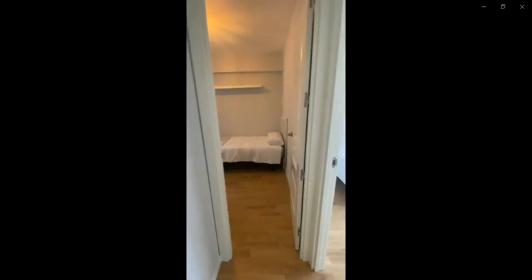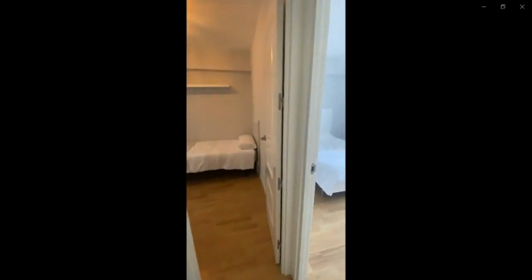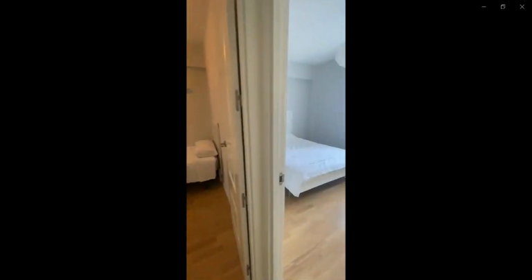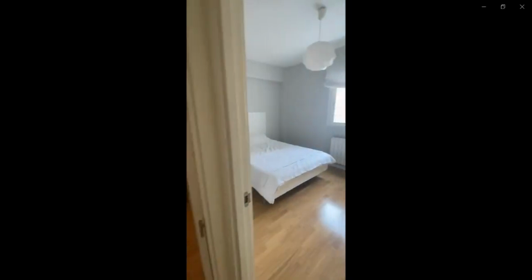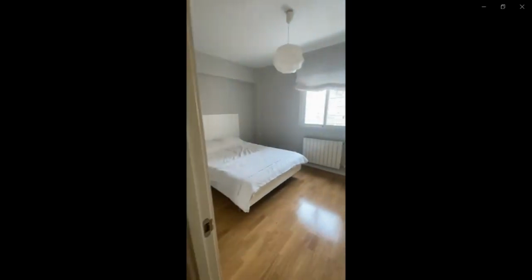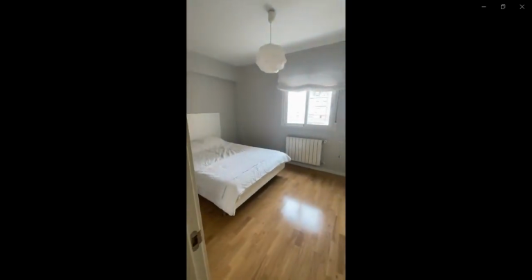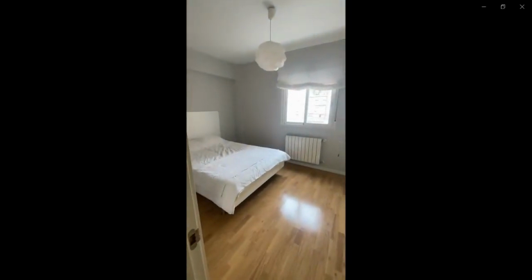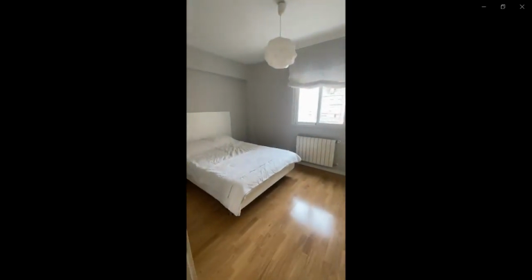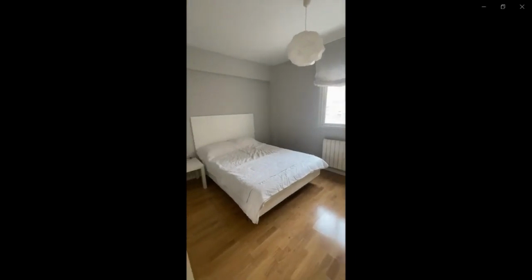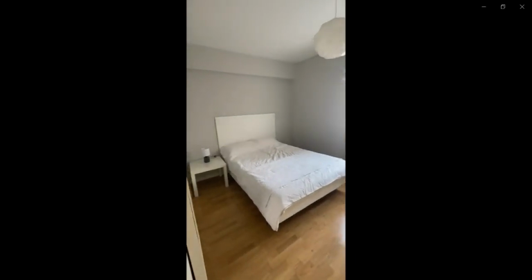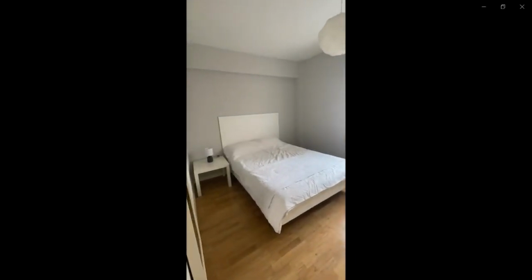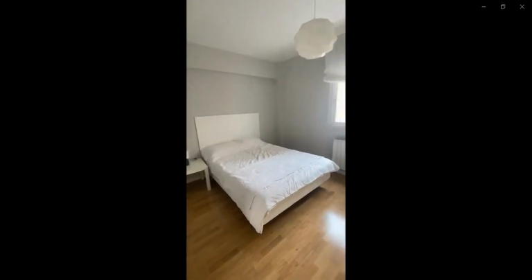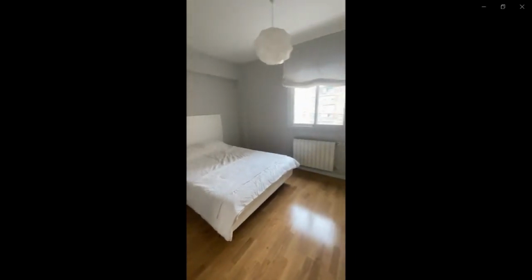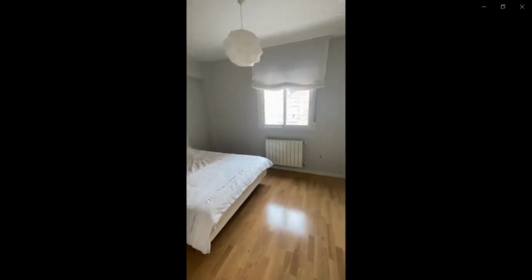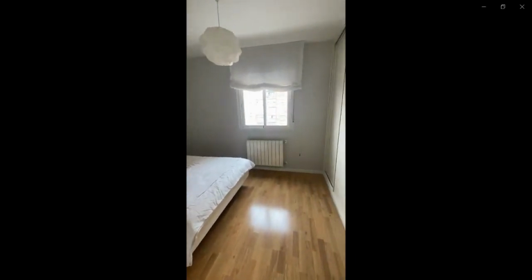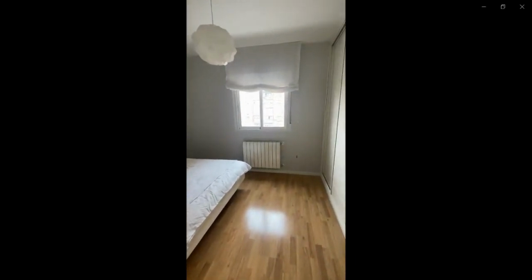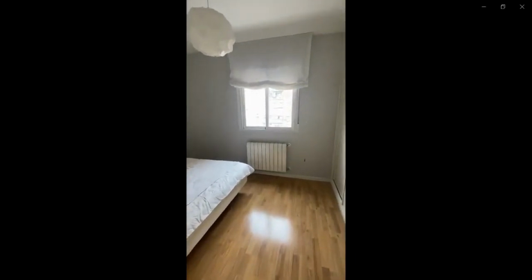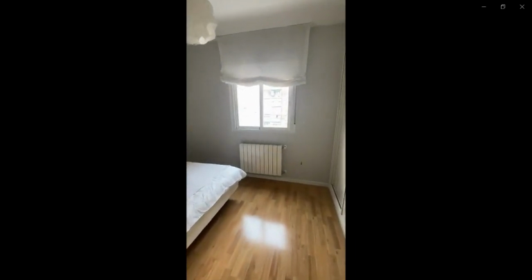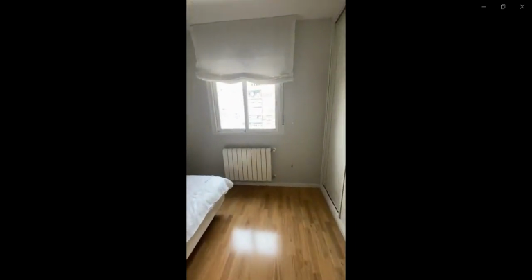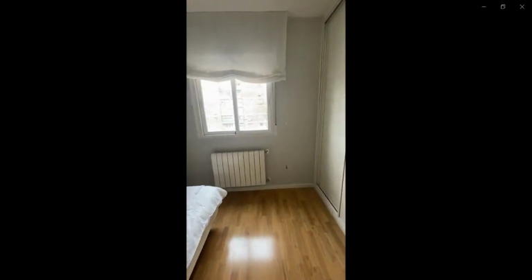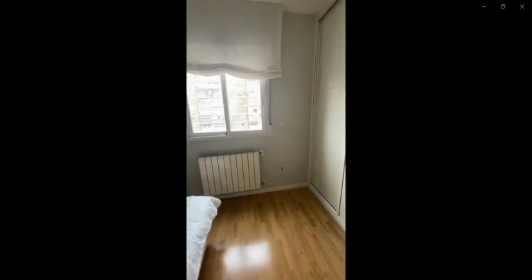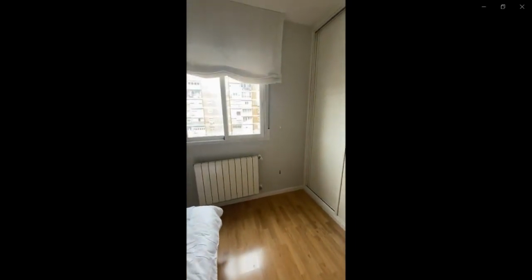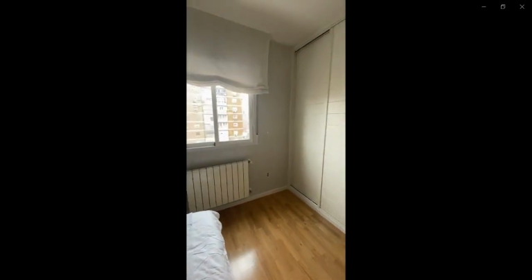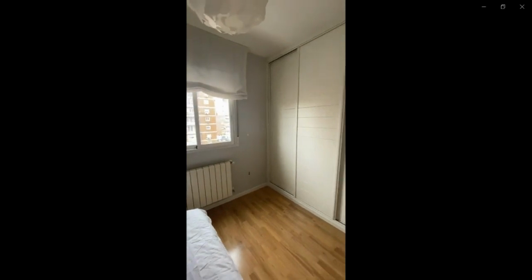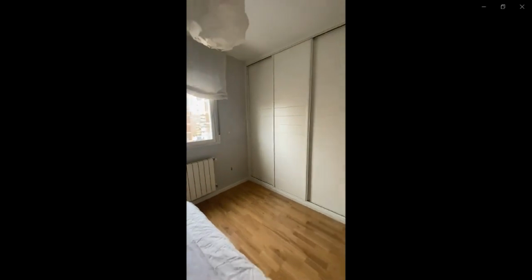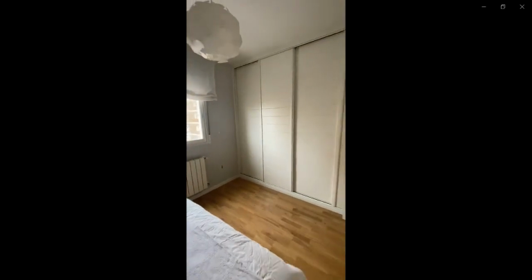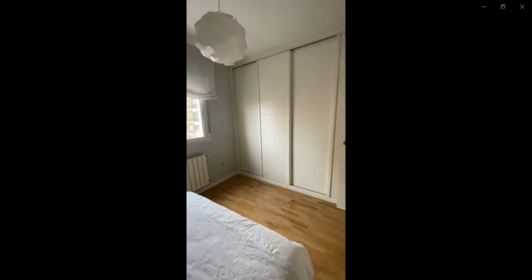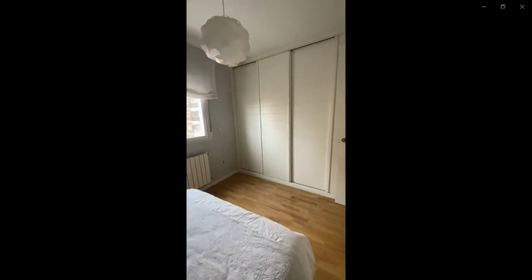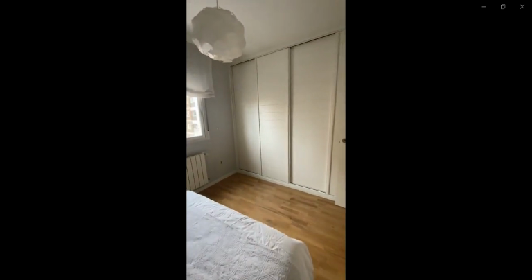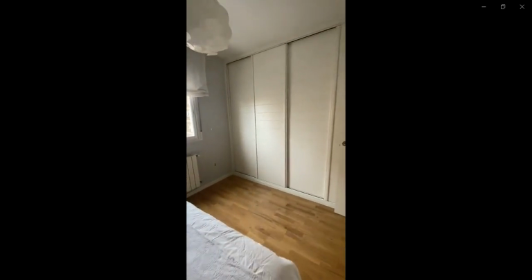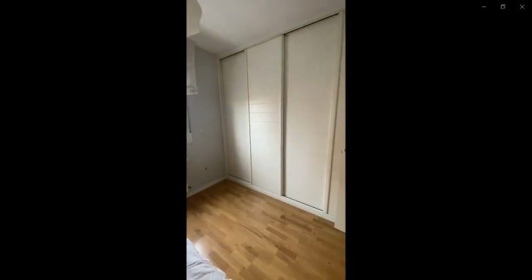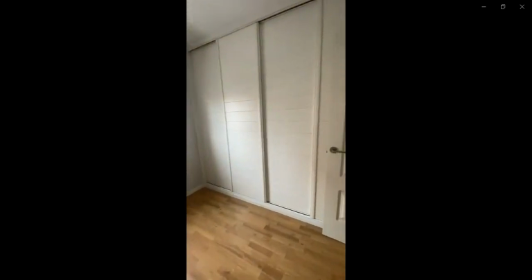Over here to the right you have the double bed with the window as well as a built-in closet and some heating units around for you to heat the whole property.